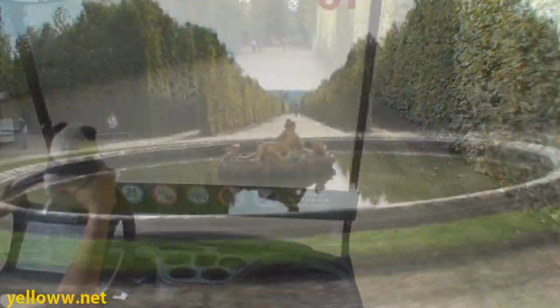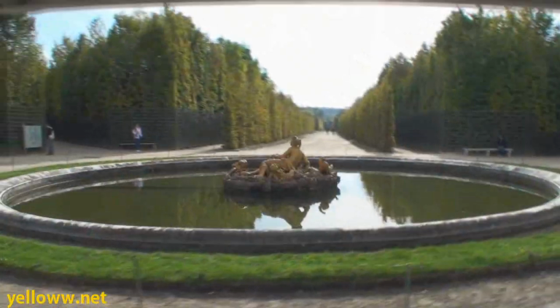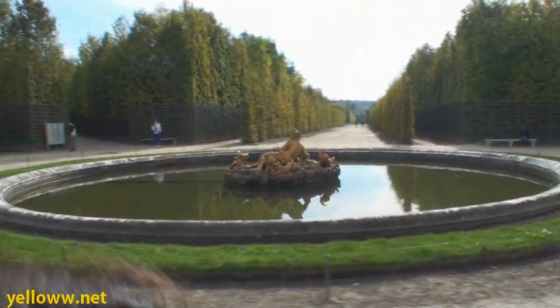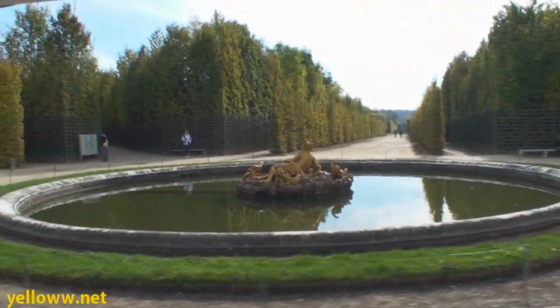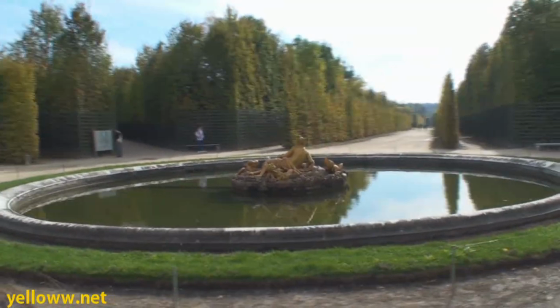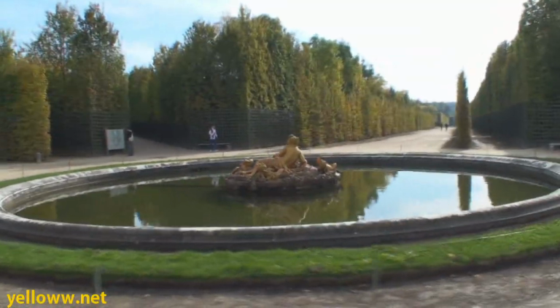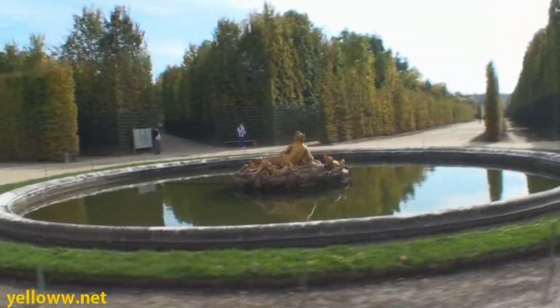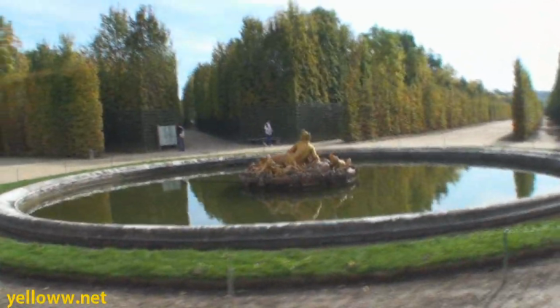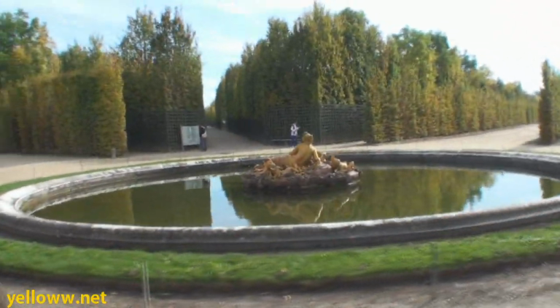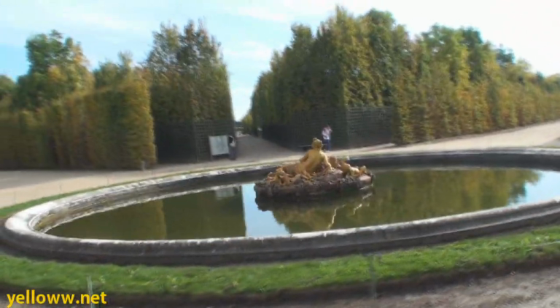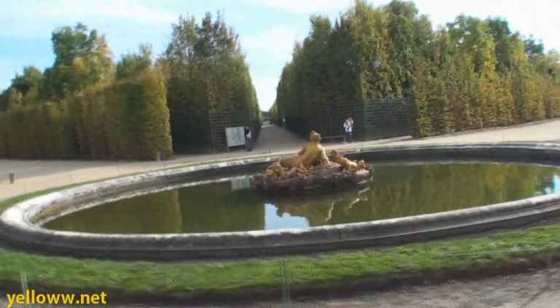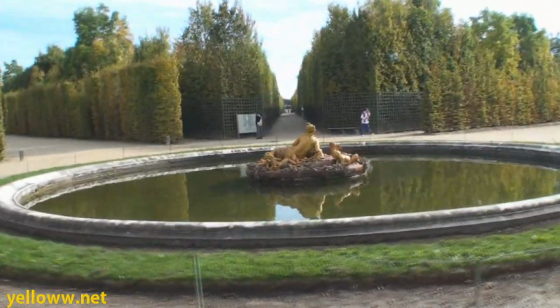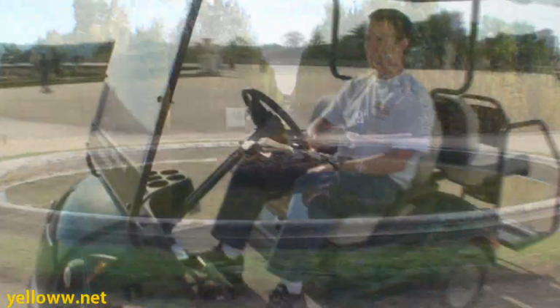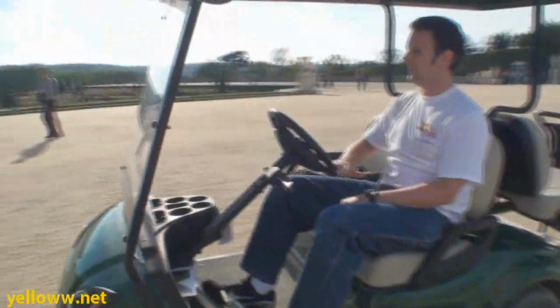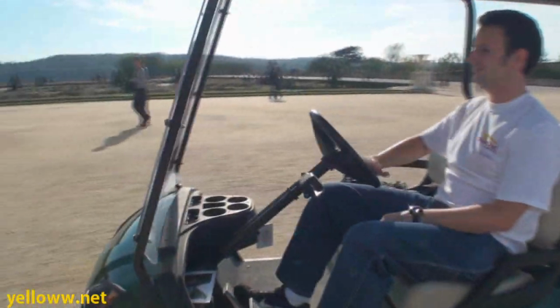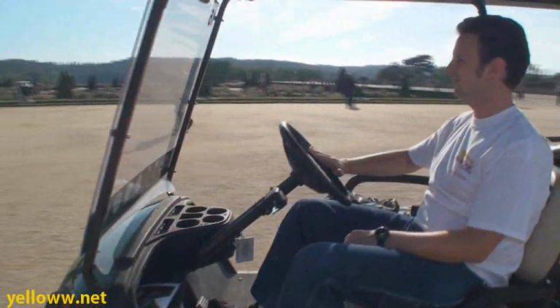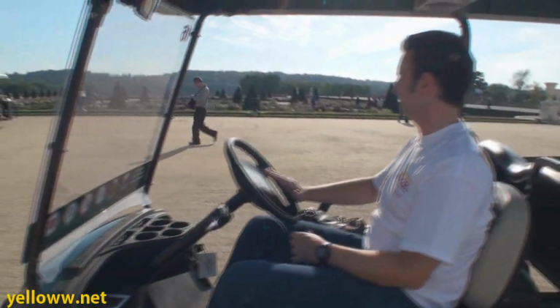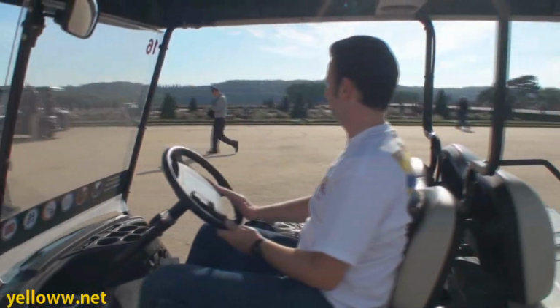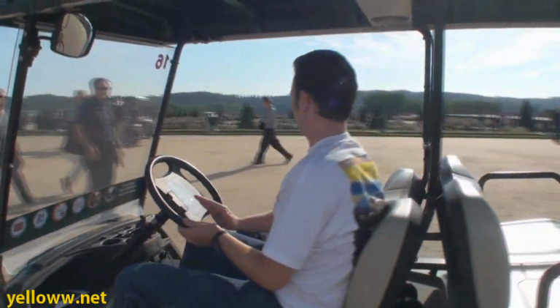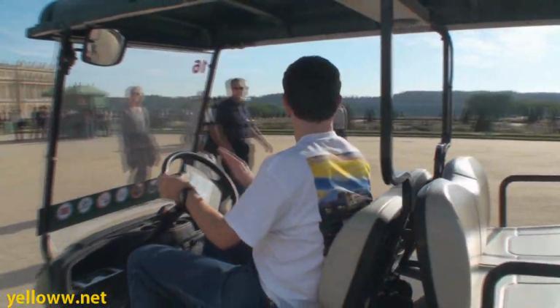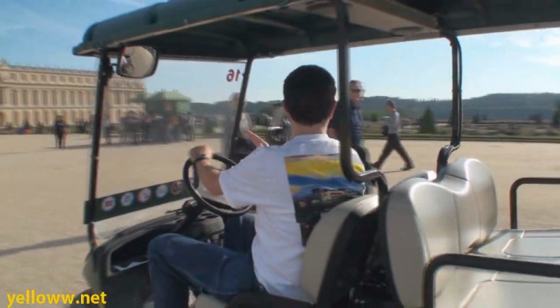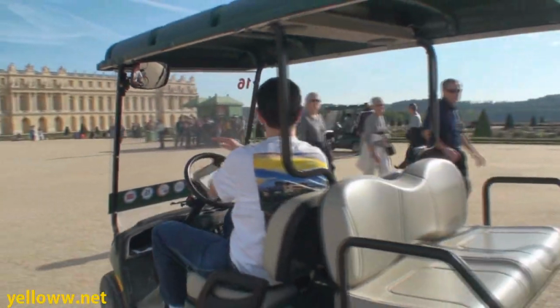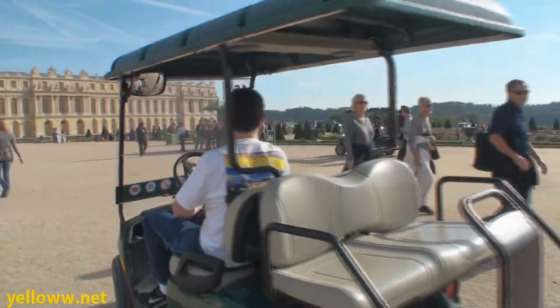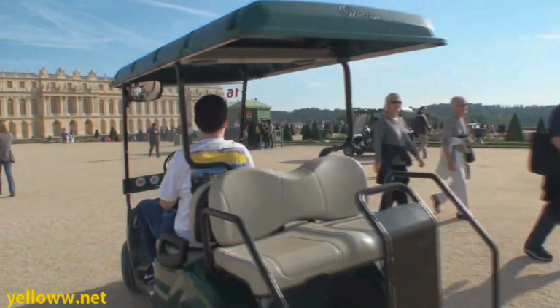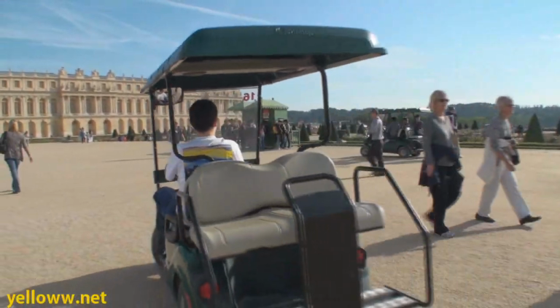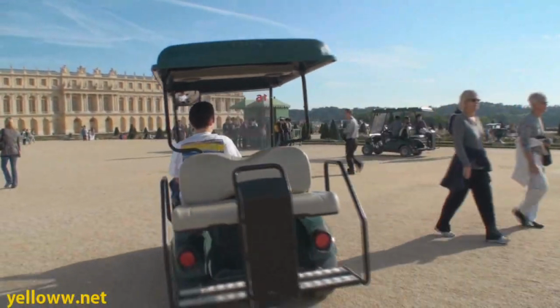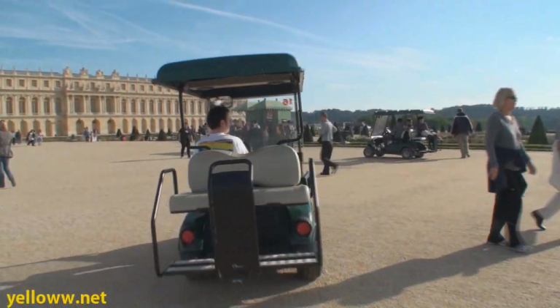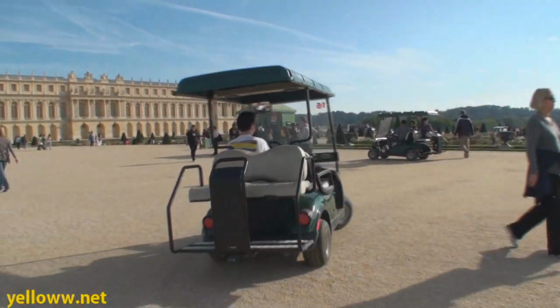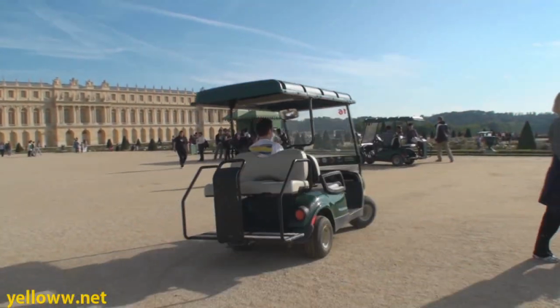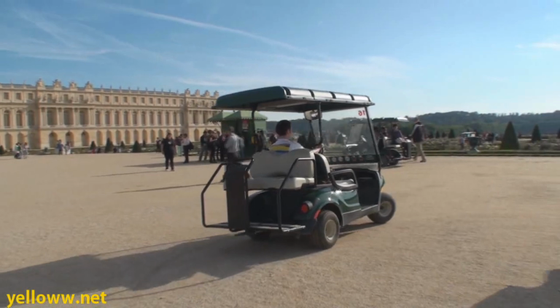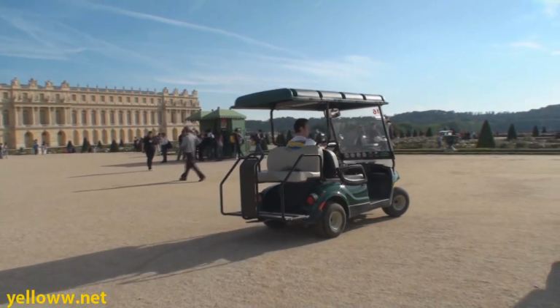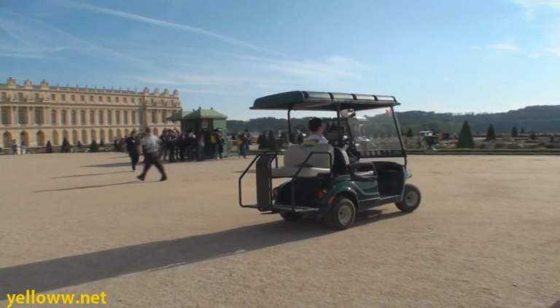The audio guide notes things like: 'Grove was restored to the original Le Nôtre design in 1998.' Each cart can seat up to four people, two in the front and two in the back, but unless you enjoy getting sick, I would recommend the front seats.